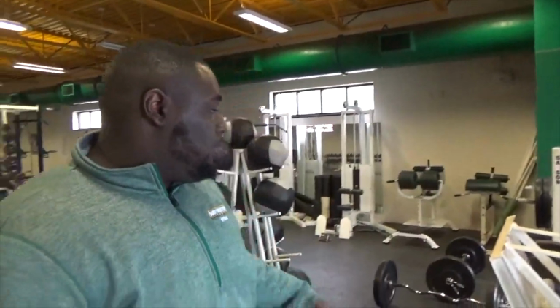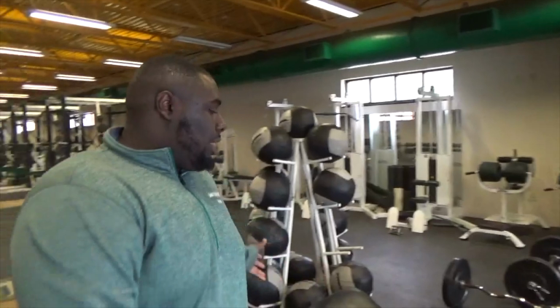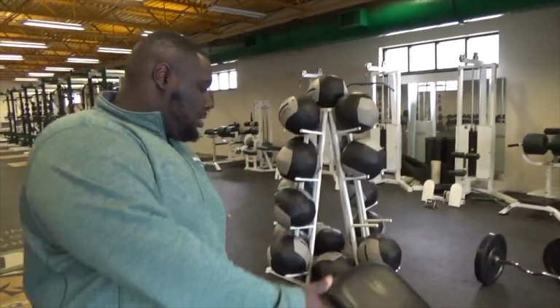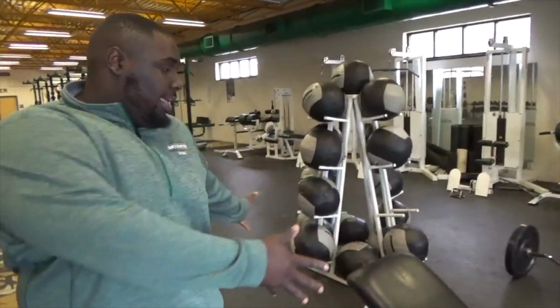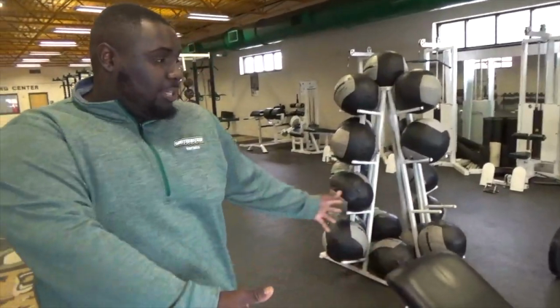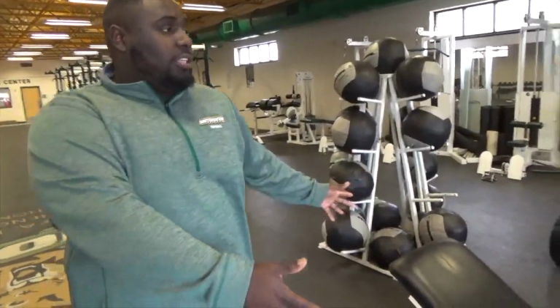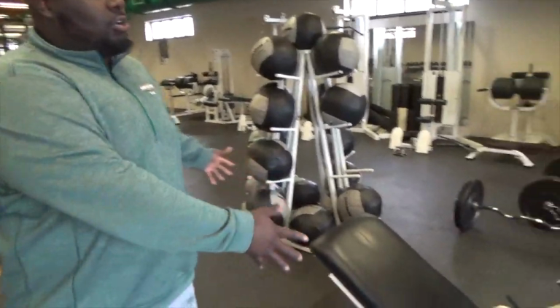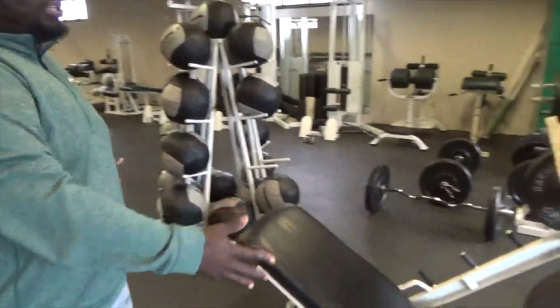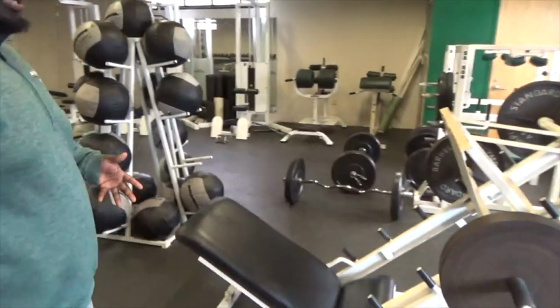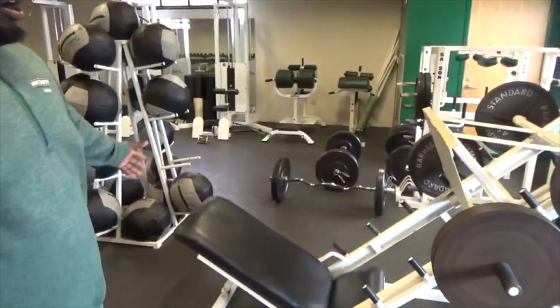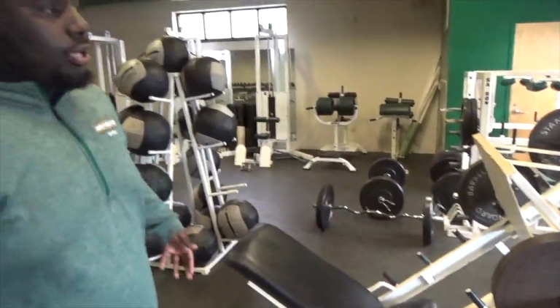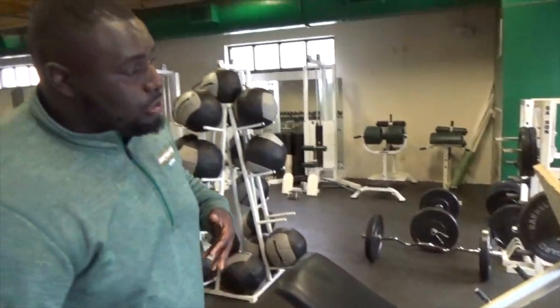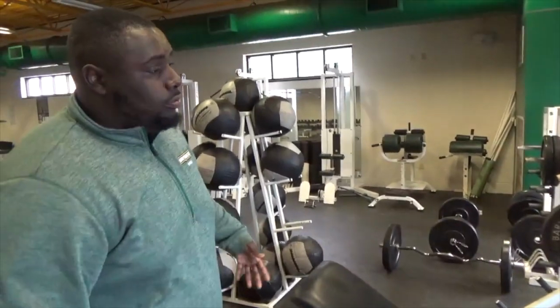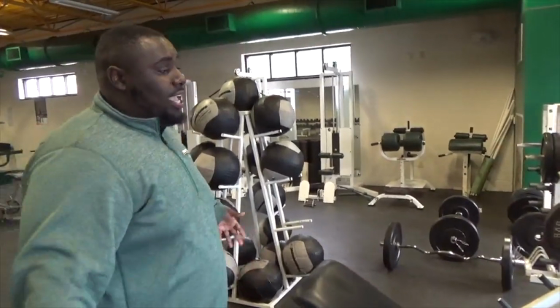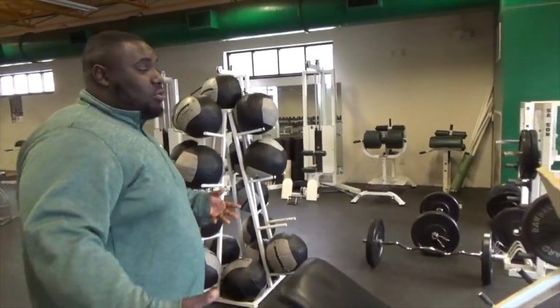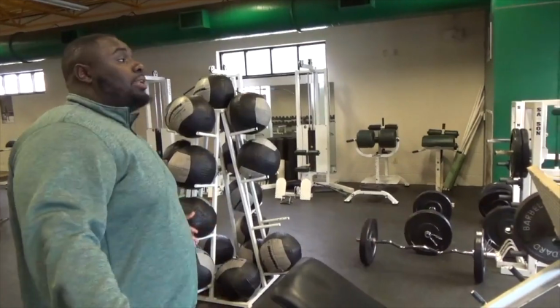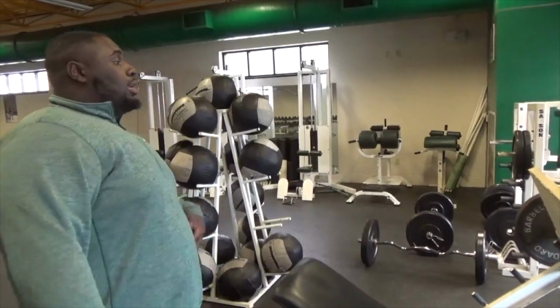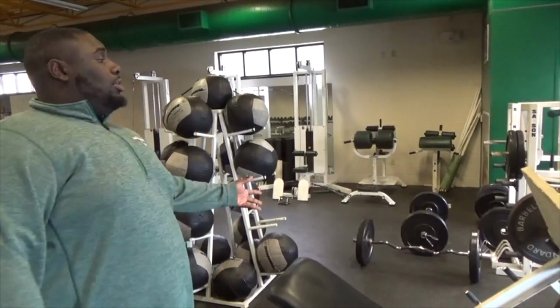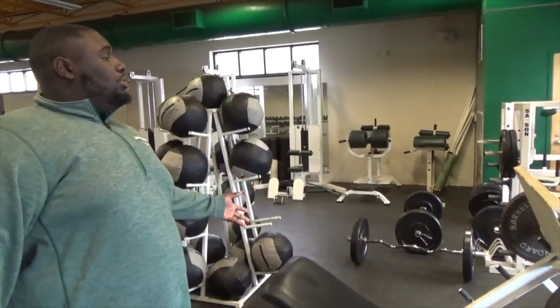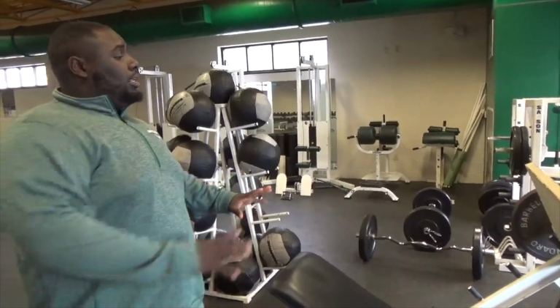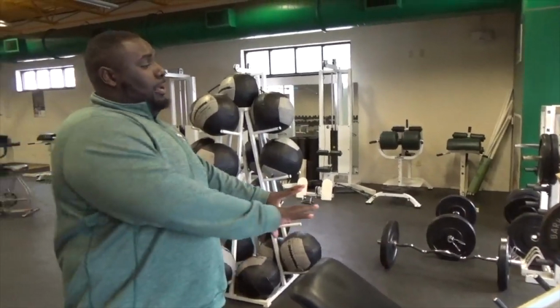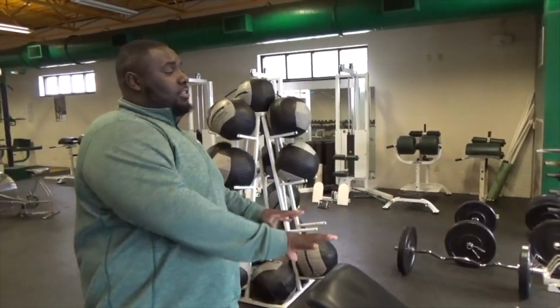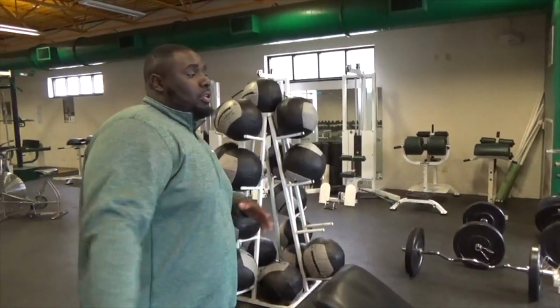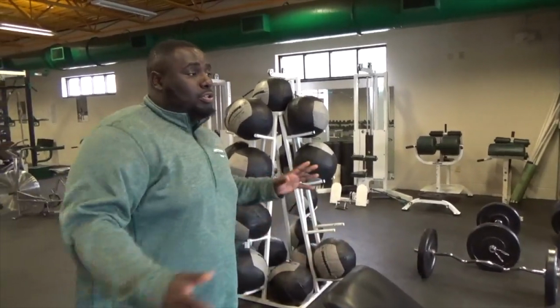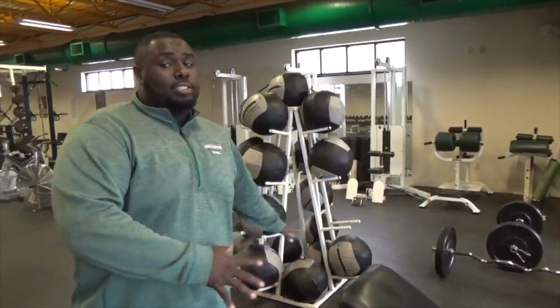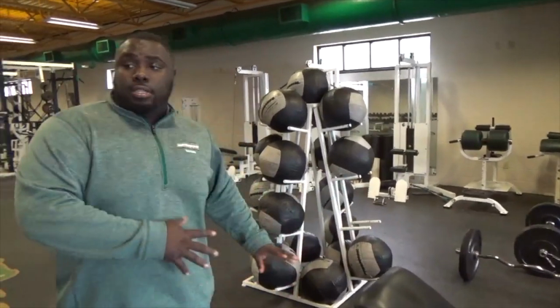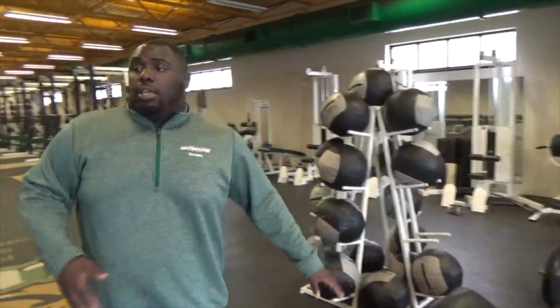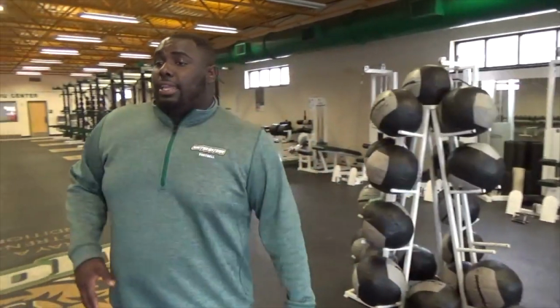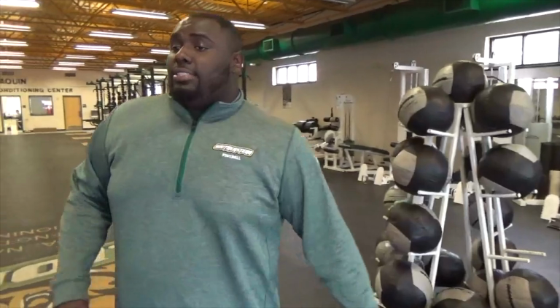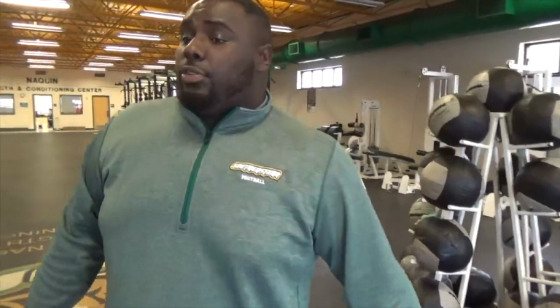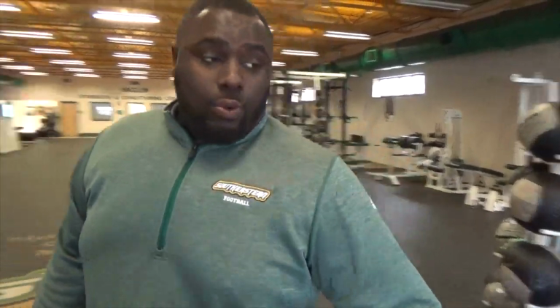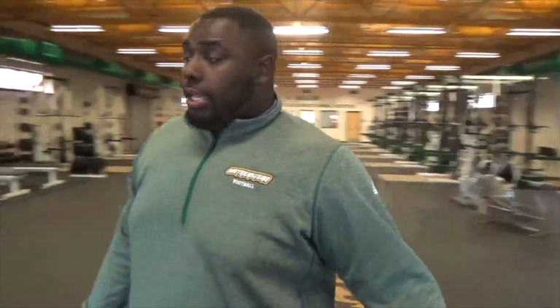You've got a leg press machine for those that are hurt, injured, and can't squat. He'll make it easier for you — put you on this so you can still get your workout in.